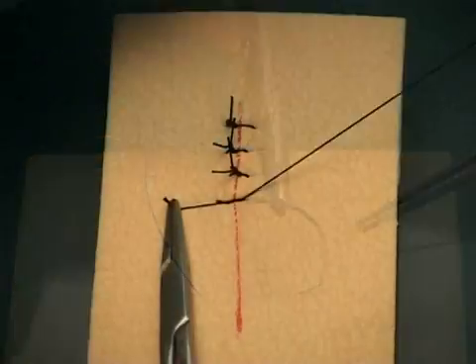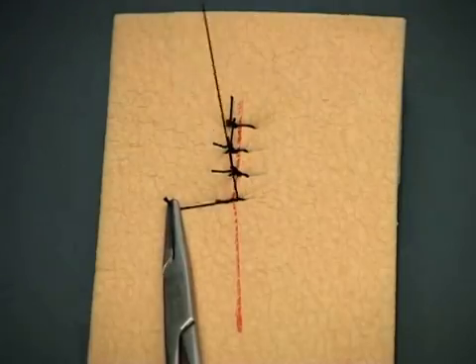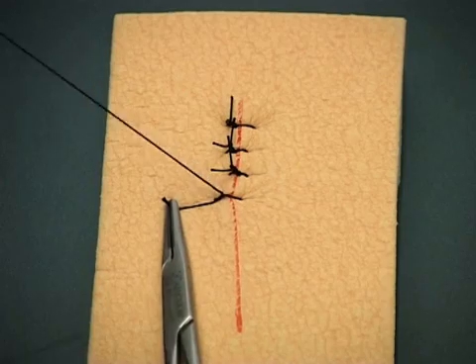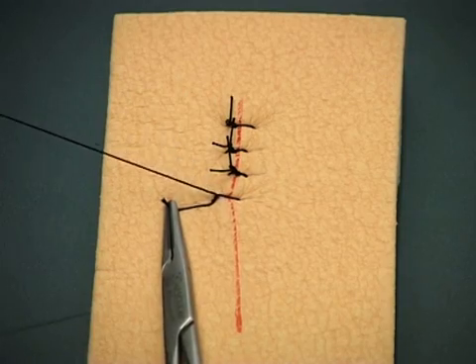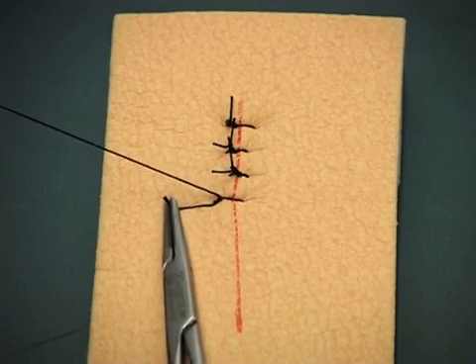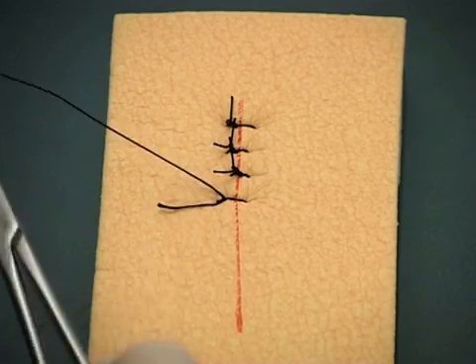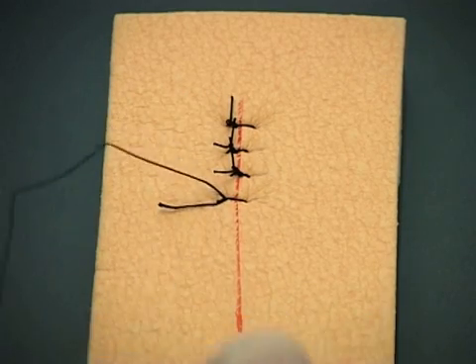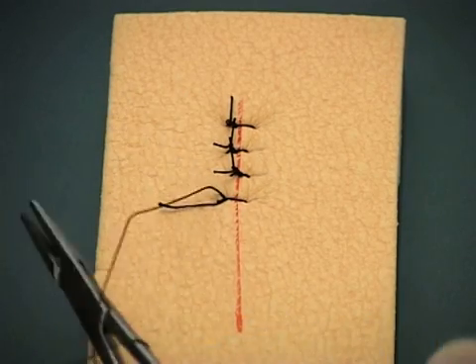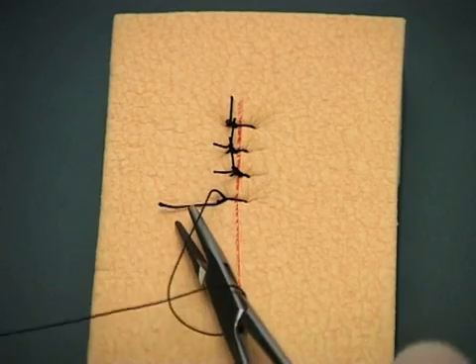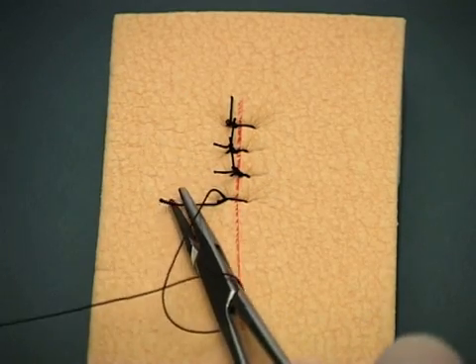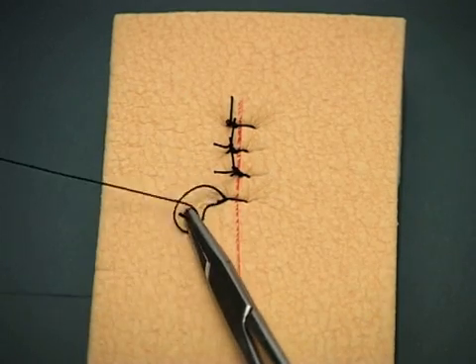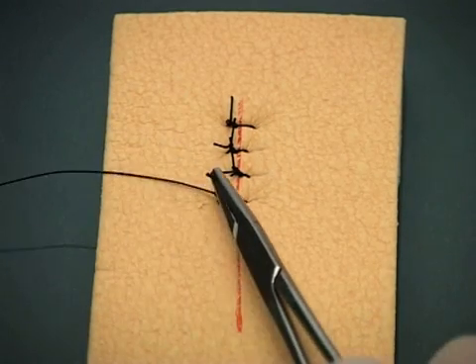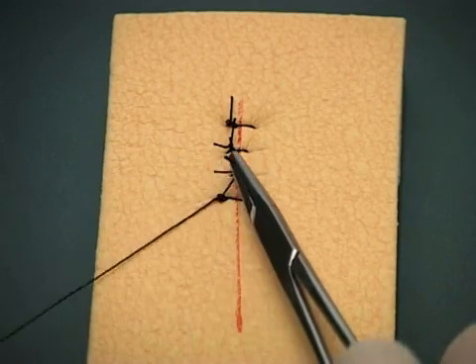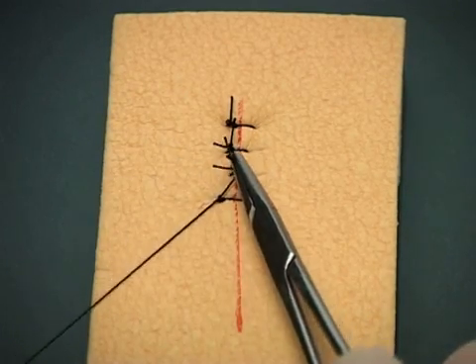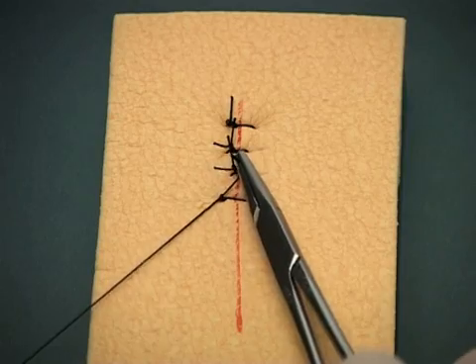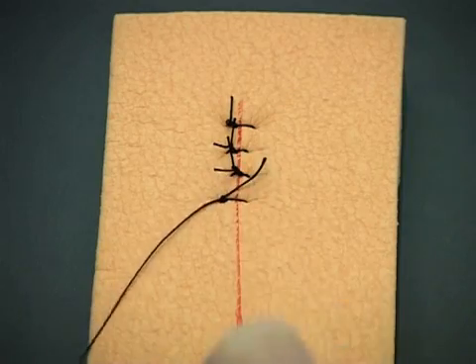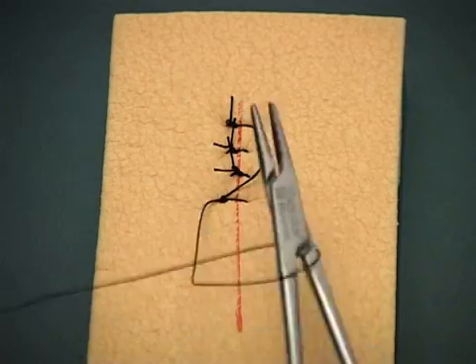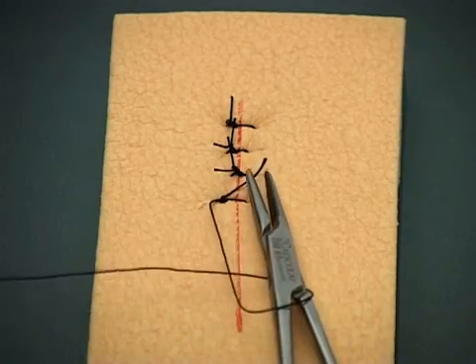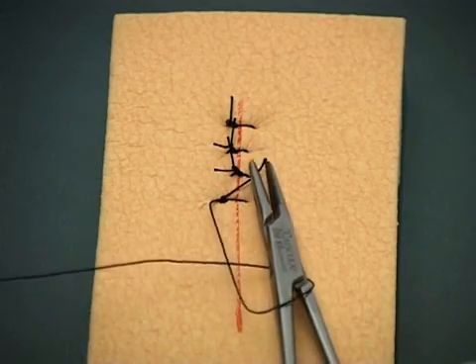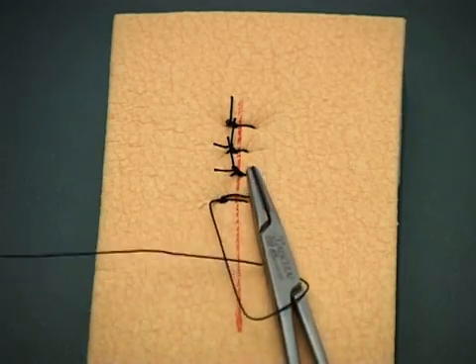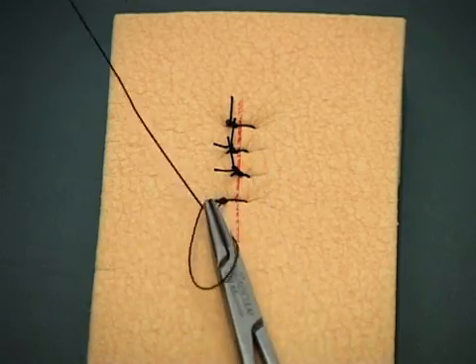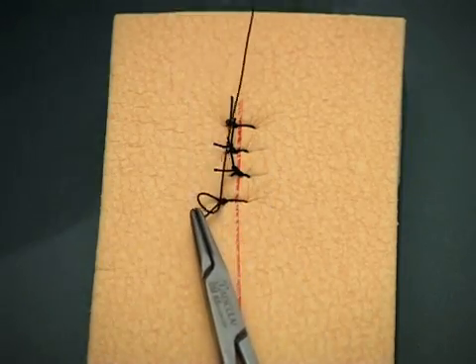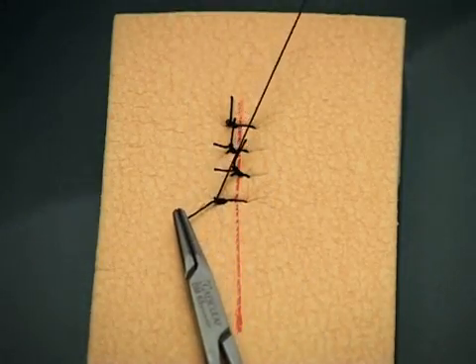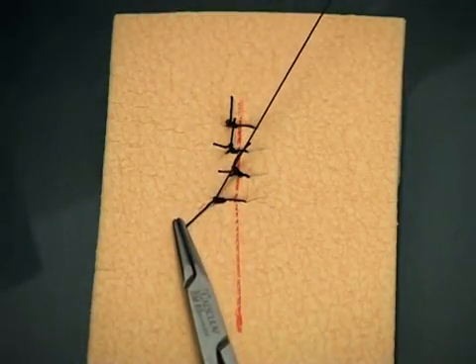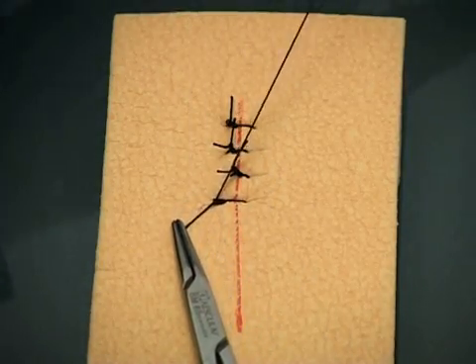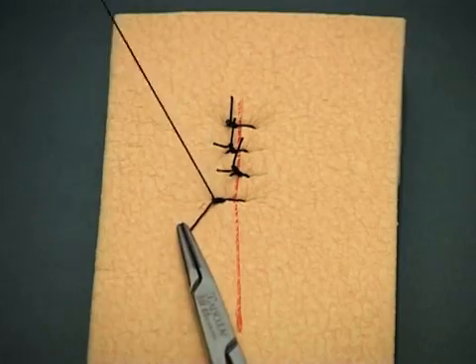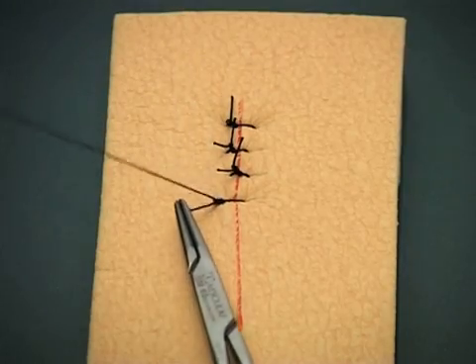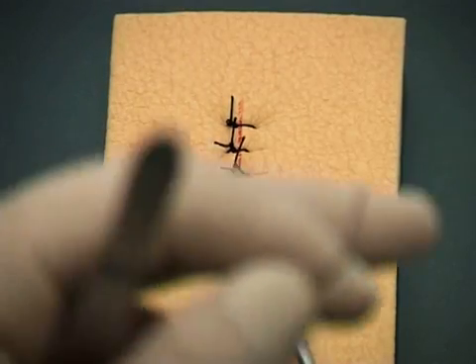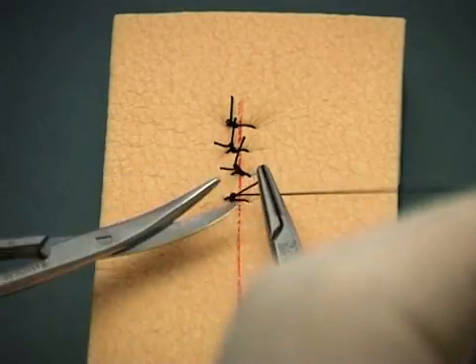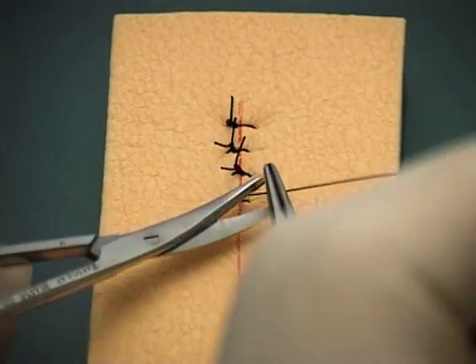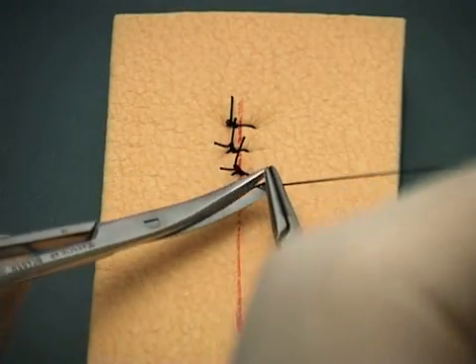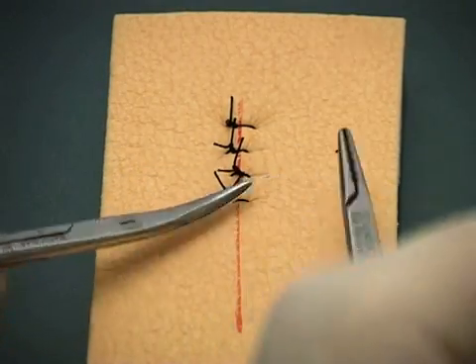The simple interrupted suture is the easiest to perform and can be used for most skin suturing. Should the wound become infected, a few sutures can be removed without disrupting the entire closure.